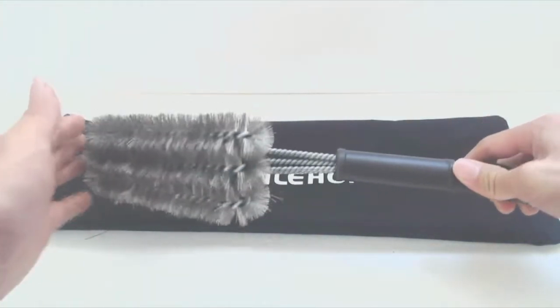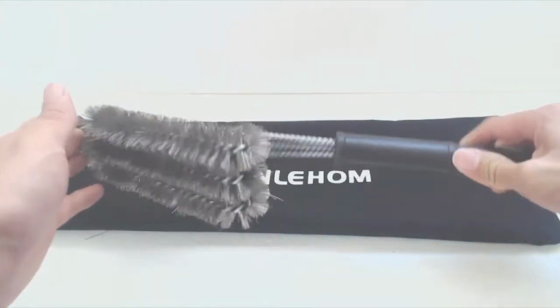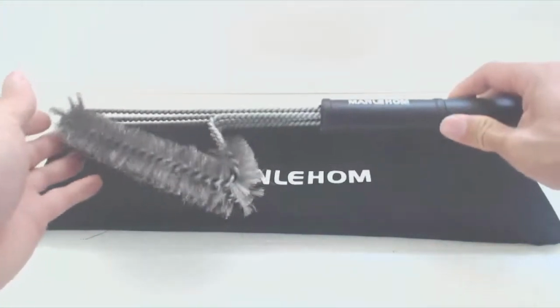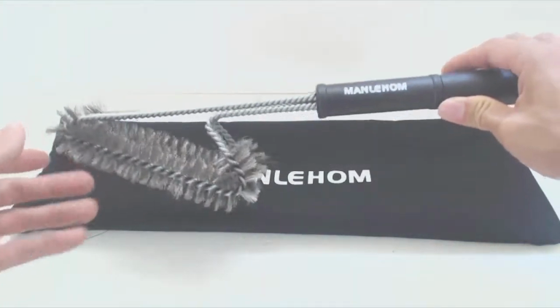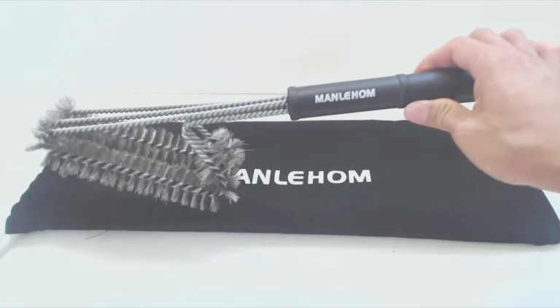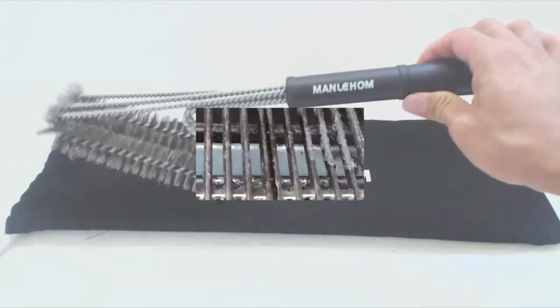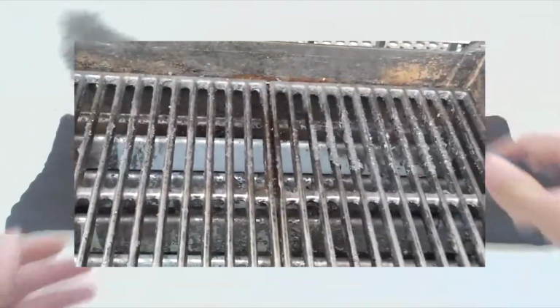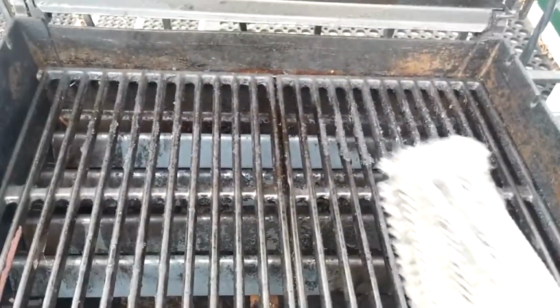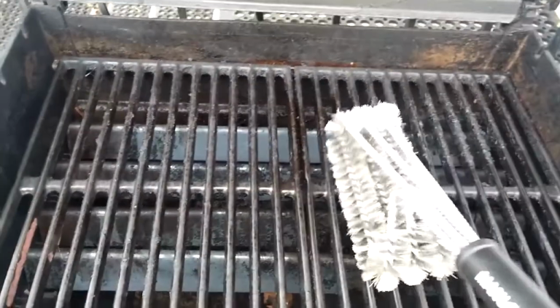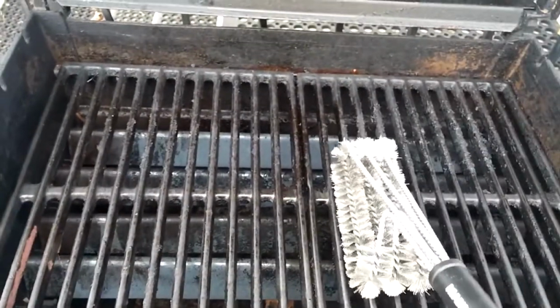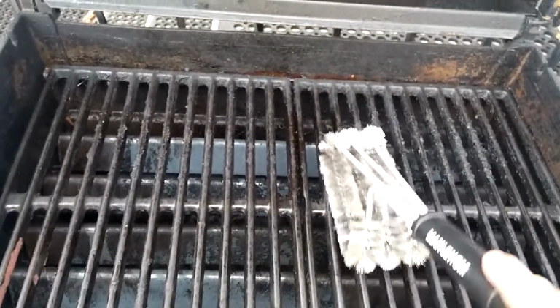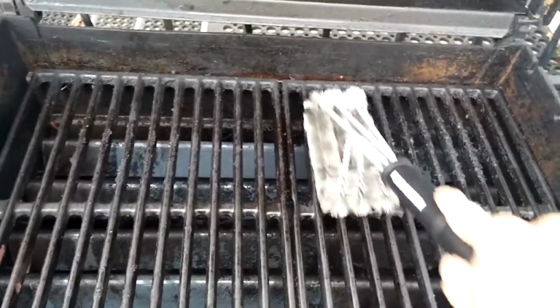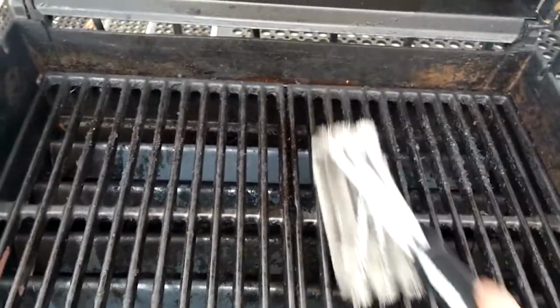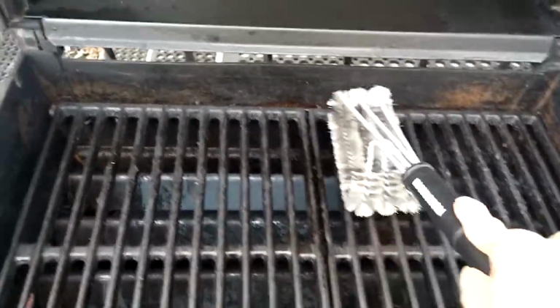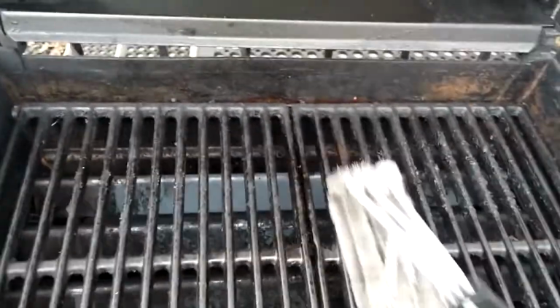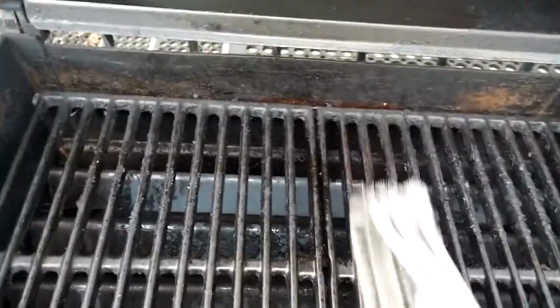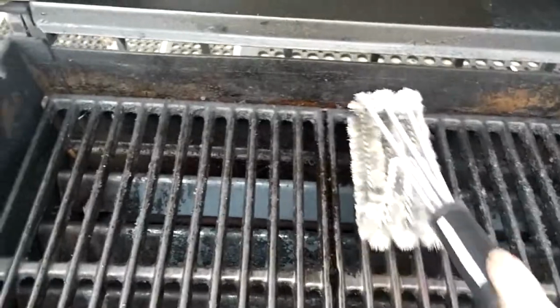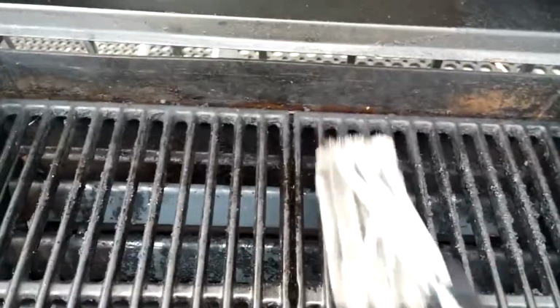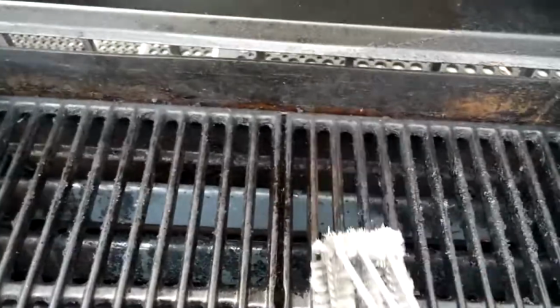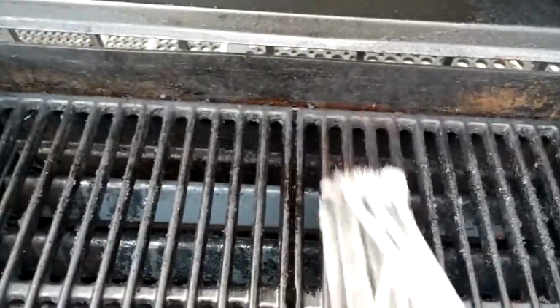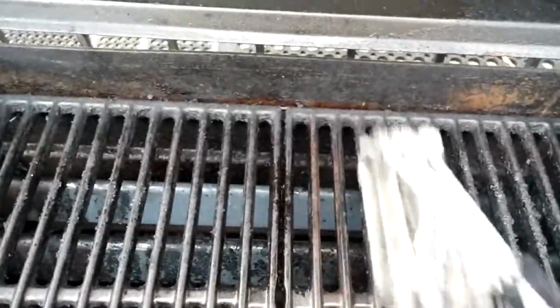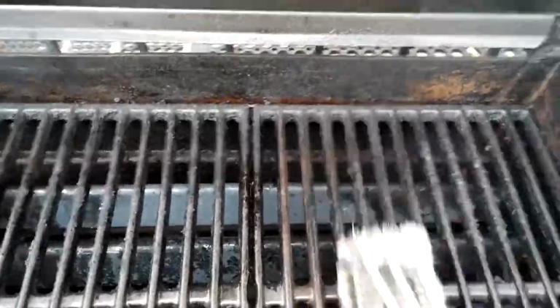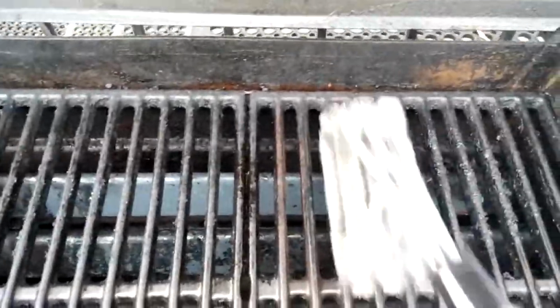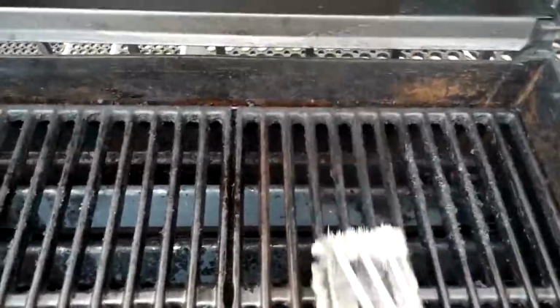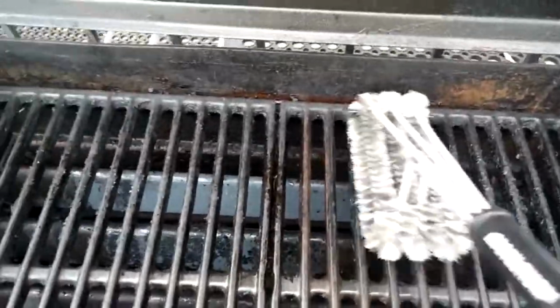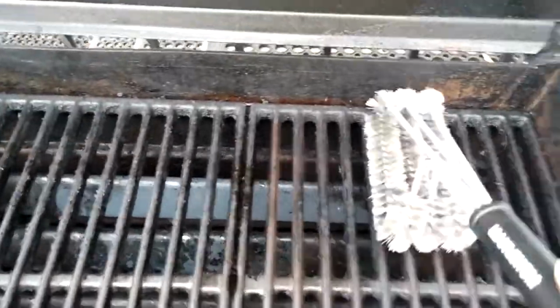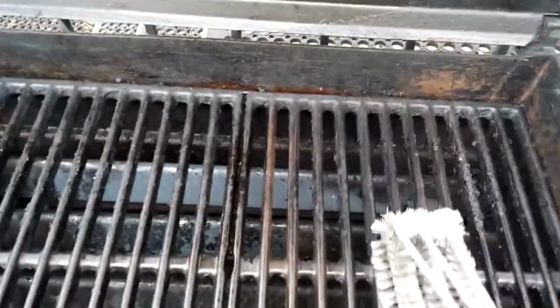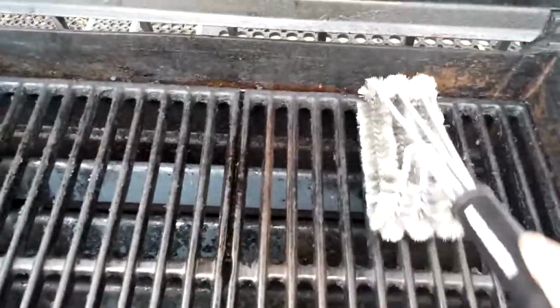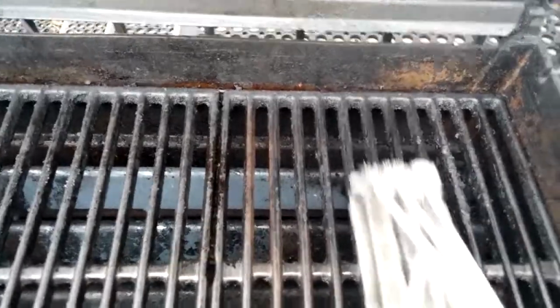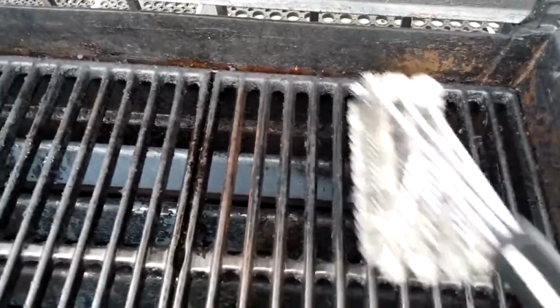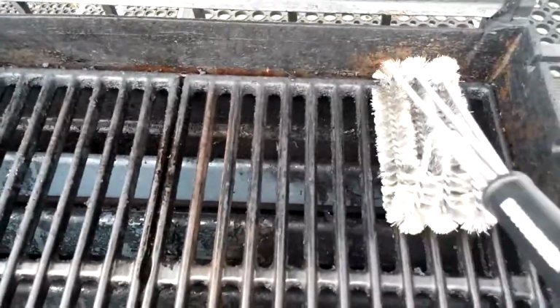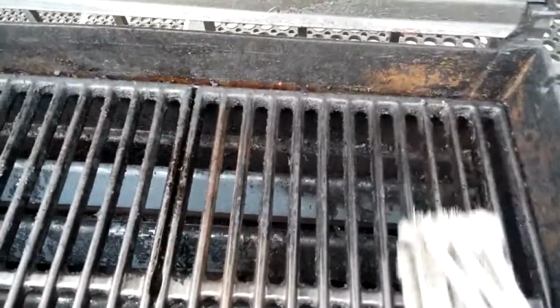Be careful when handling this because the bristles are very sharp. There are three separate partitions so you can get in between the grates of your barbecue grill. Simply position the three sections between the bars and the grill, apply some pressure, and brush forward and backwards to scrub away caked on burnt residue and prepare your grill for your next meal.